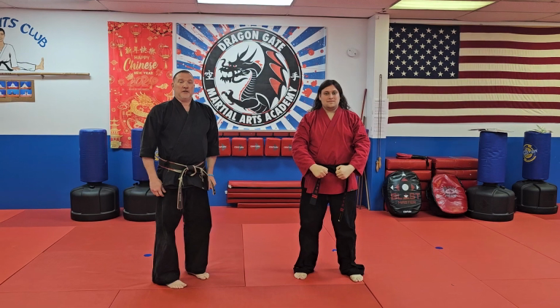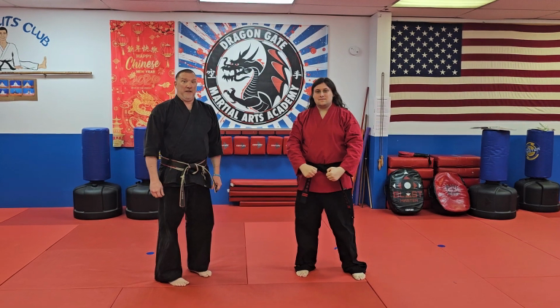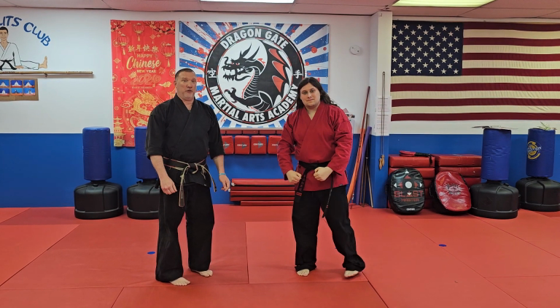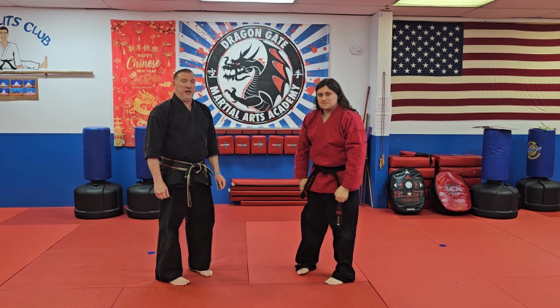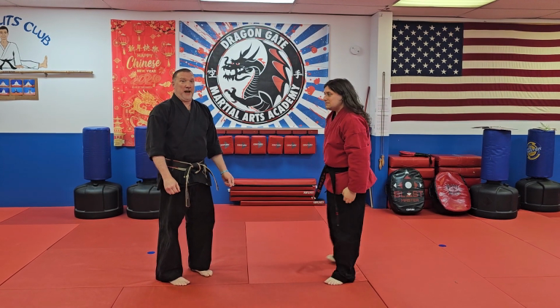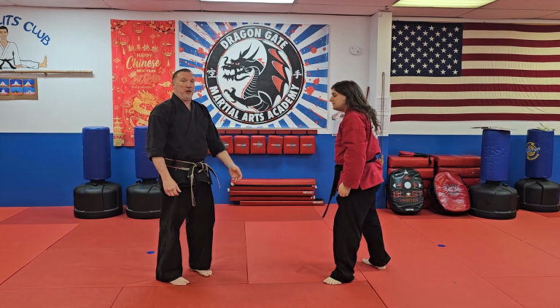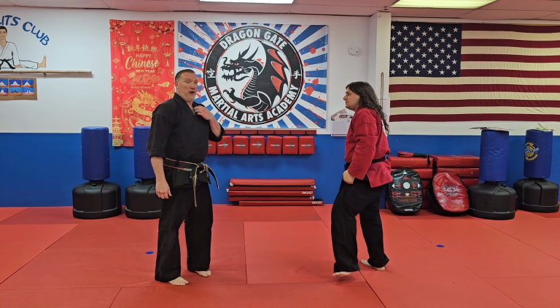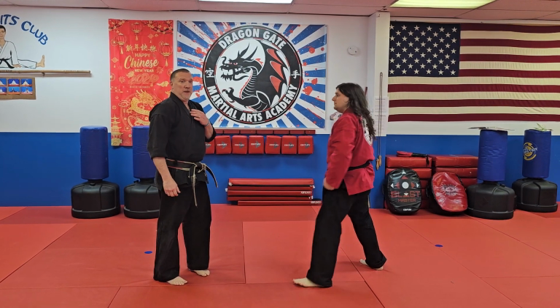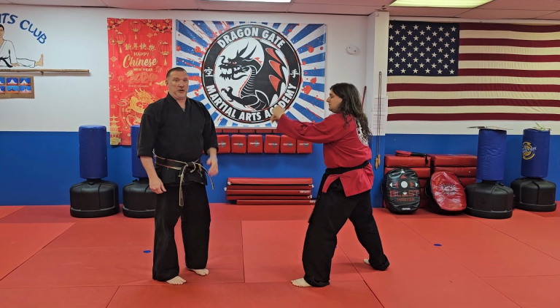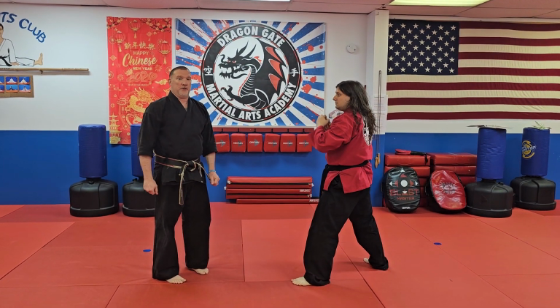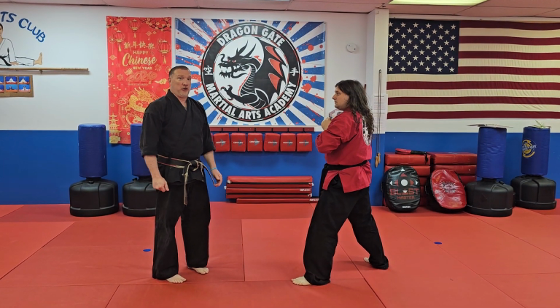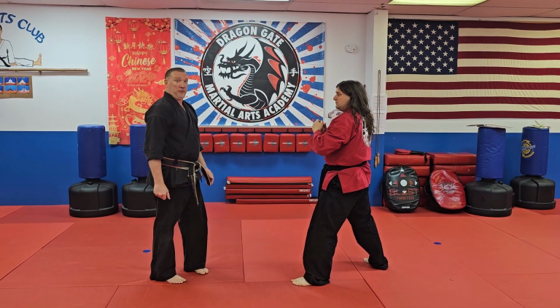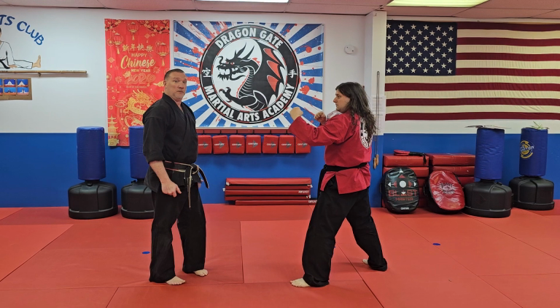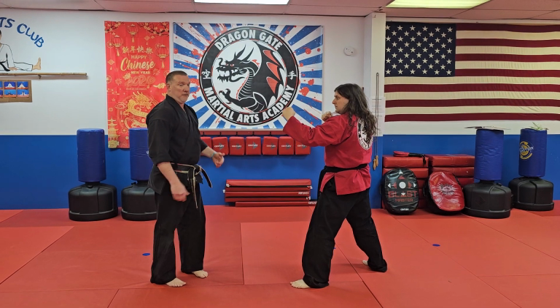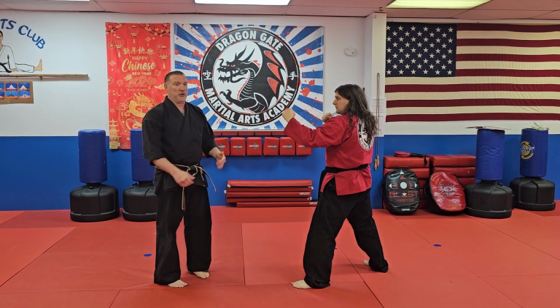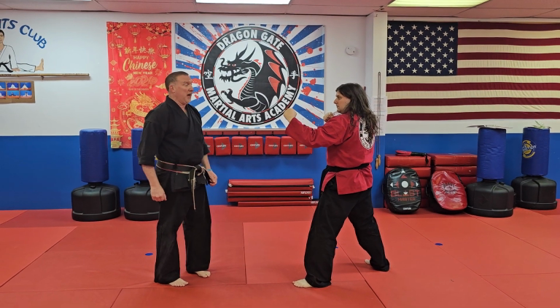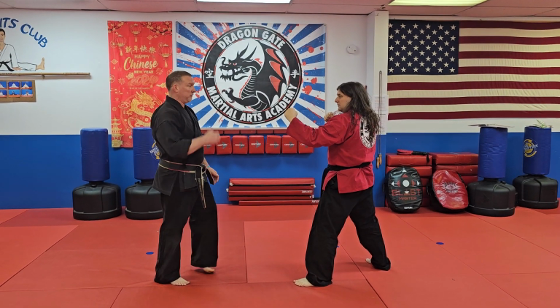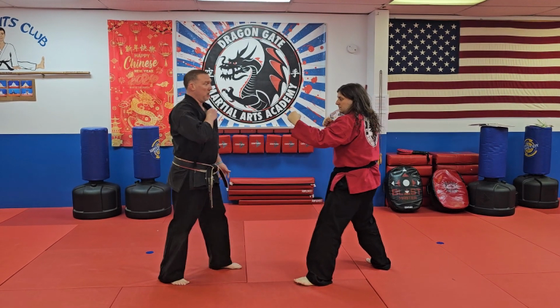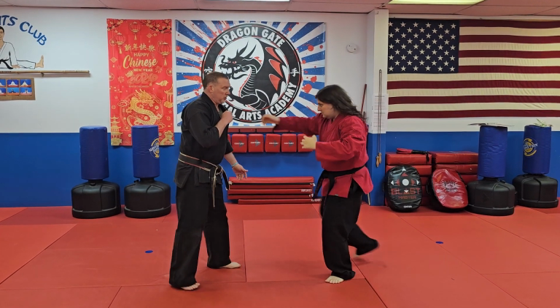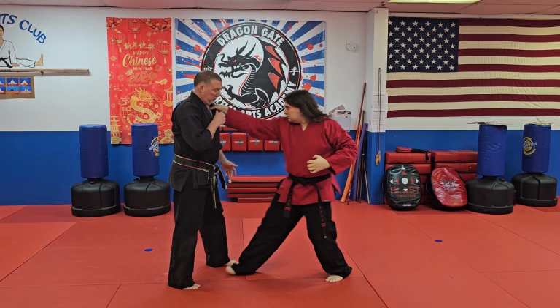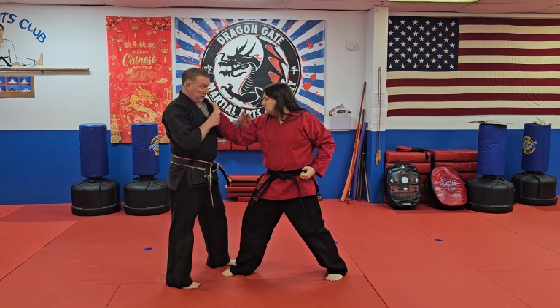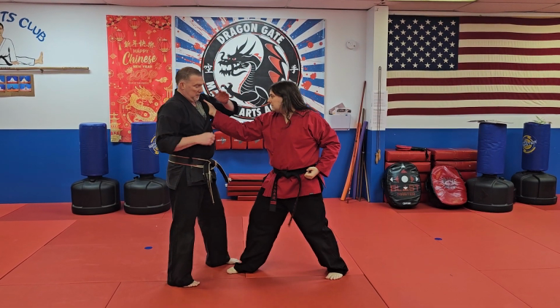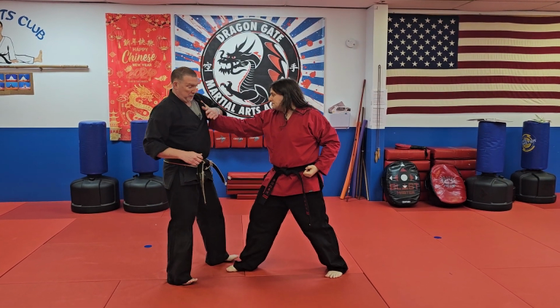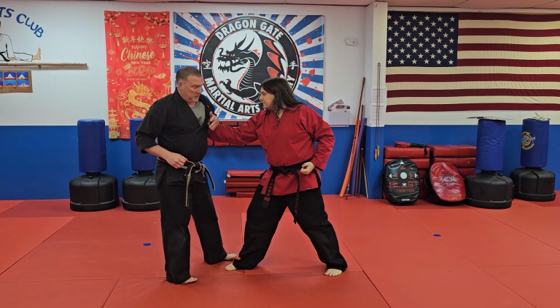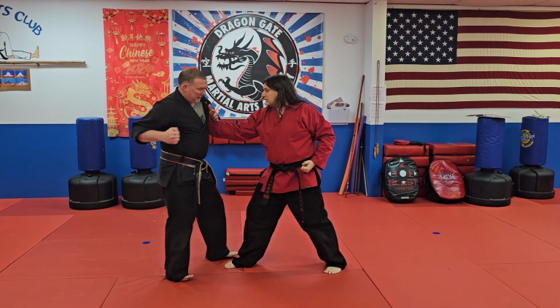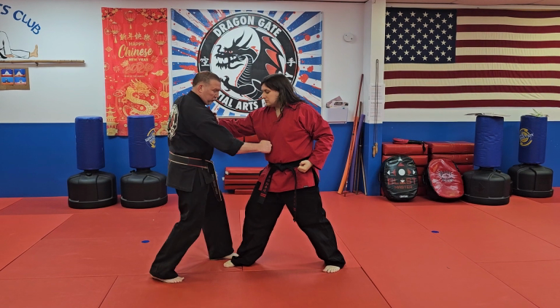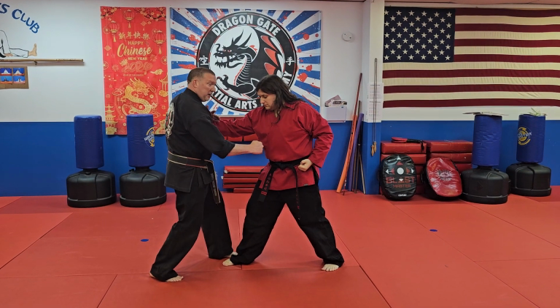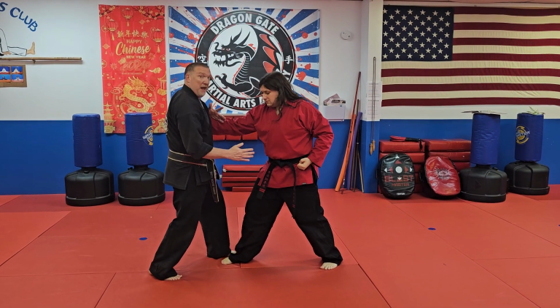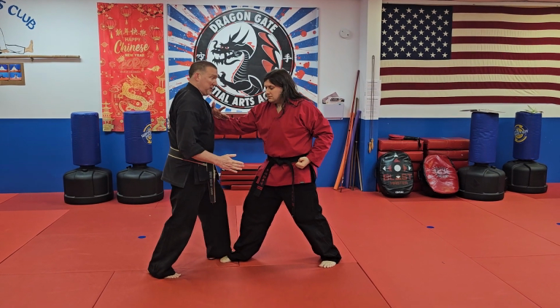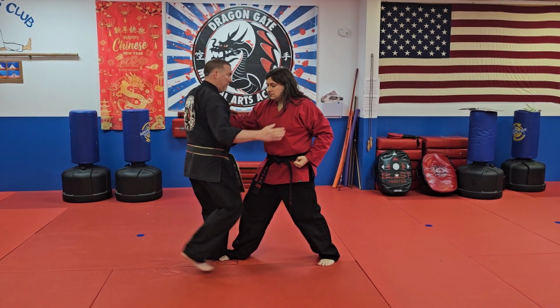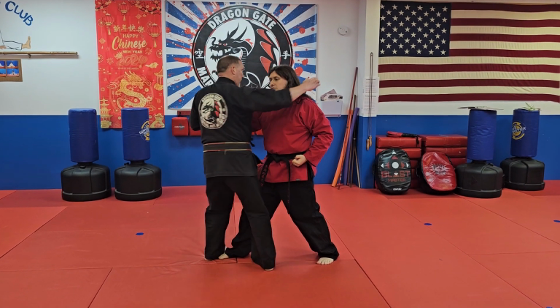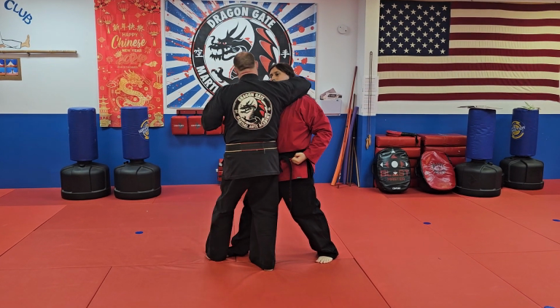The next move I'm going to teach you tonight from a lapel grab is called a knee drop hip probe. Starting with a strong base — as he grabs, I'm going to pin, I'm going to strike, and then I'm going to step in and put him in a headlock.